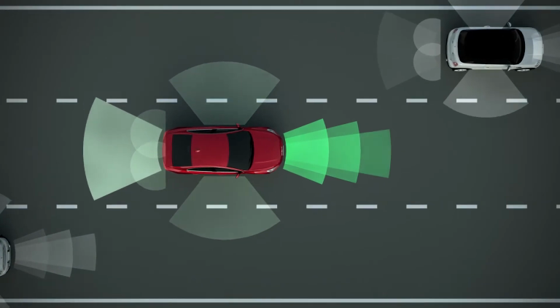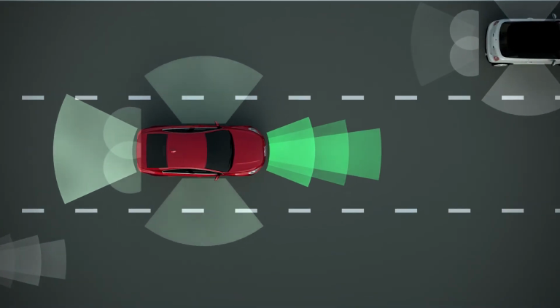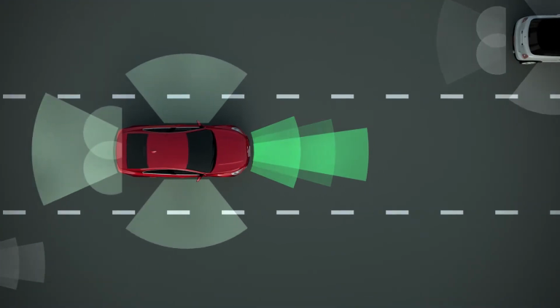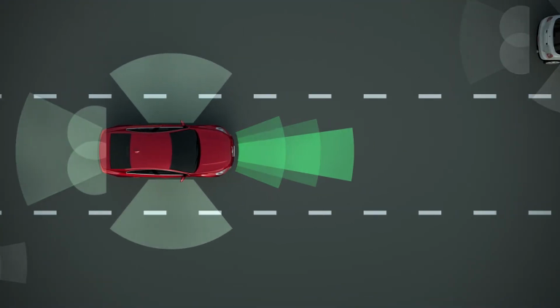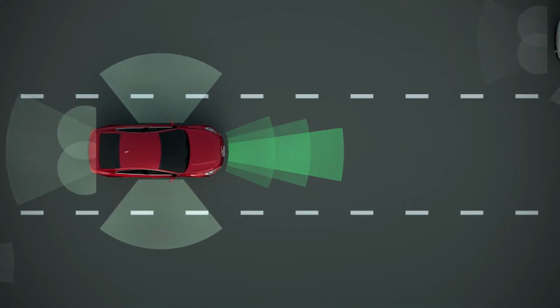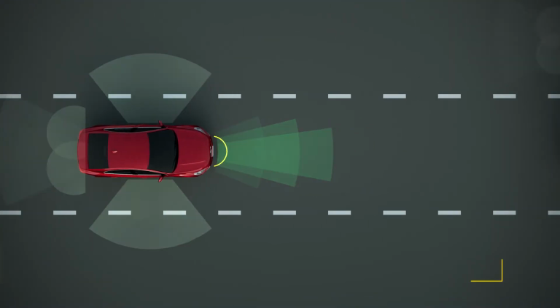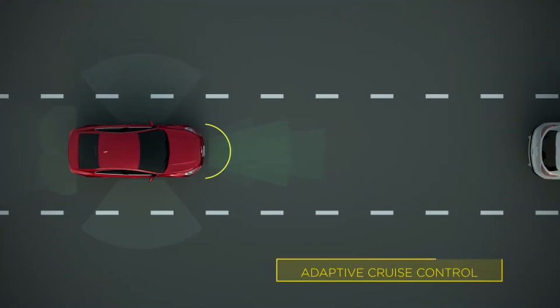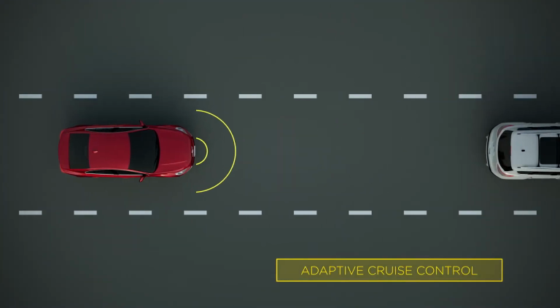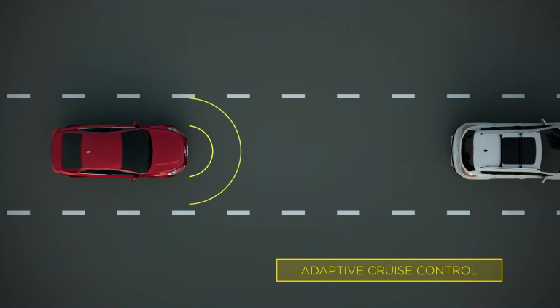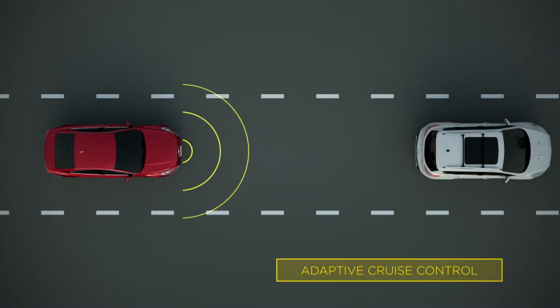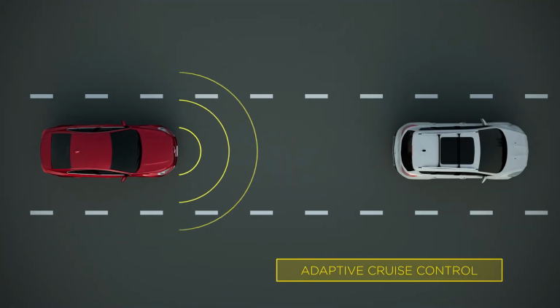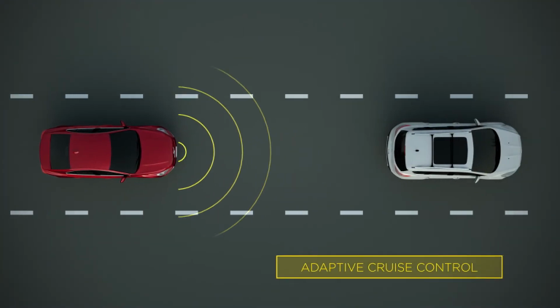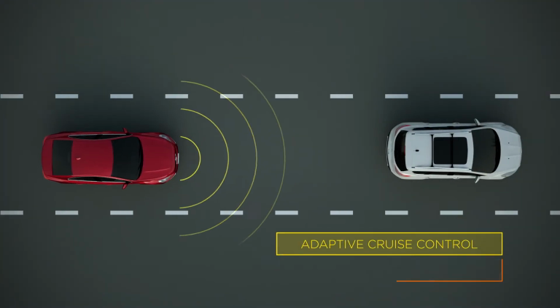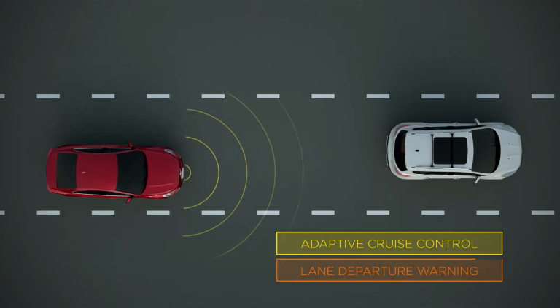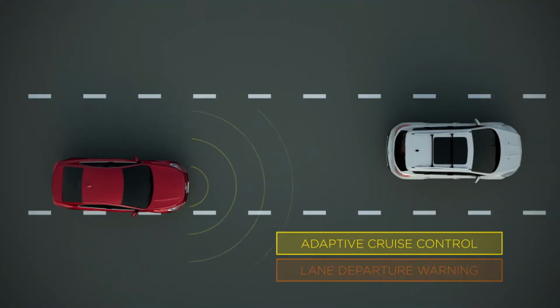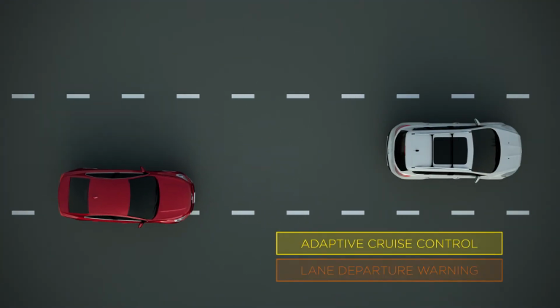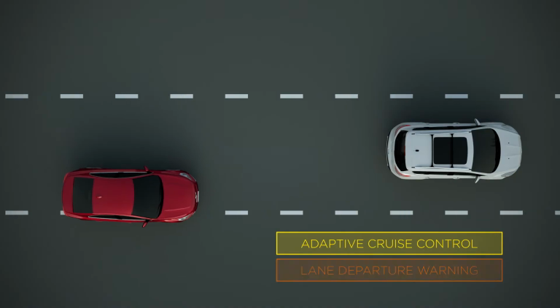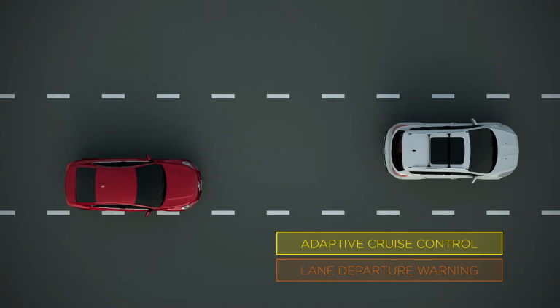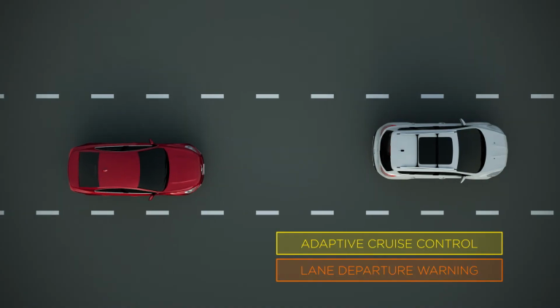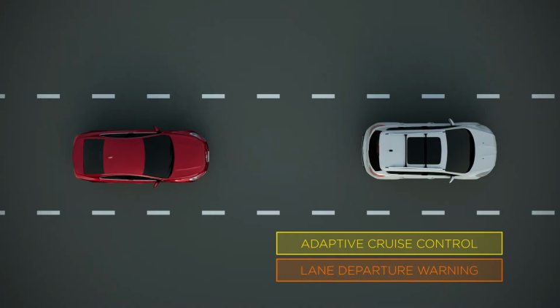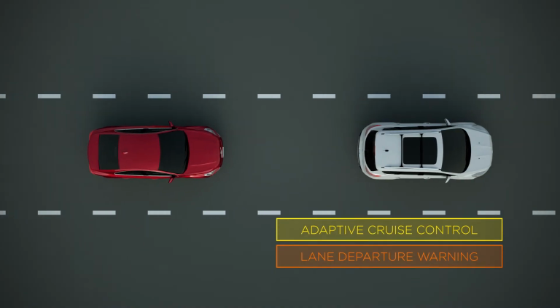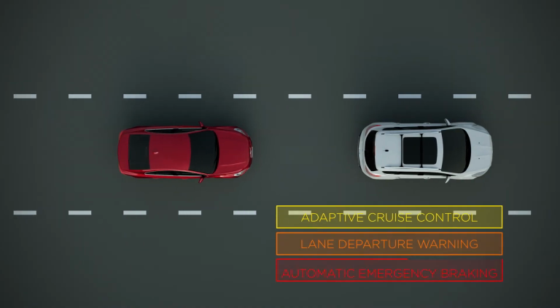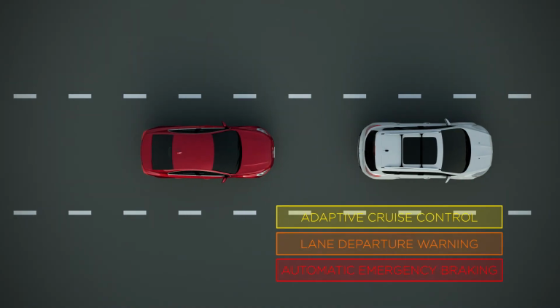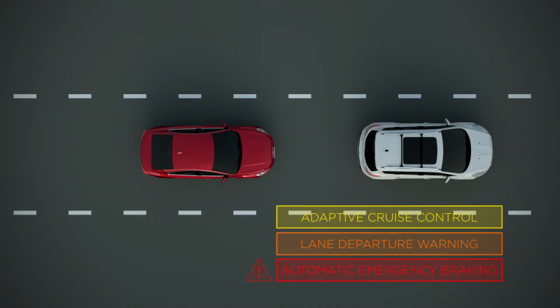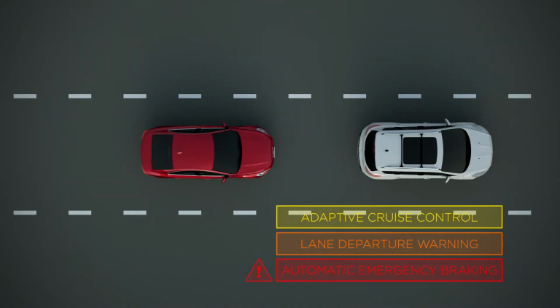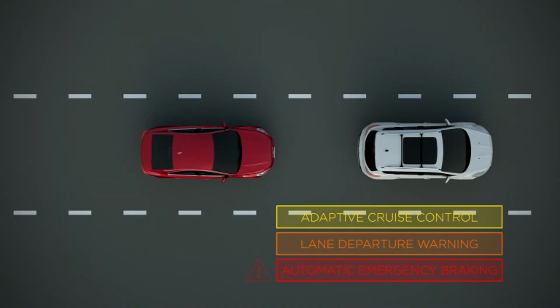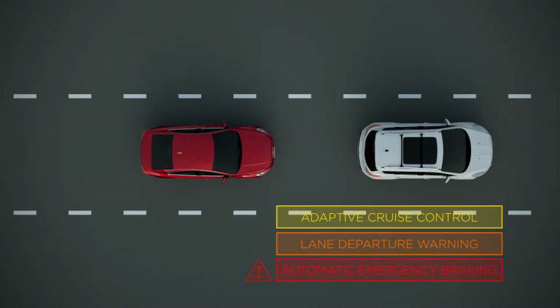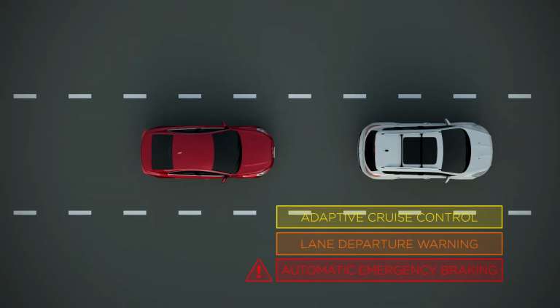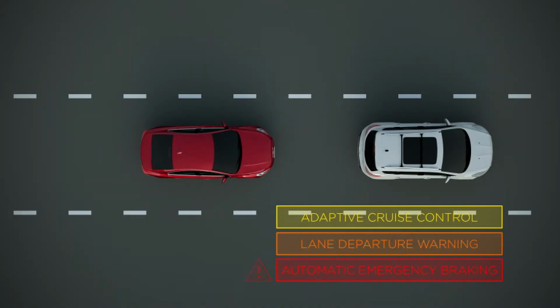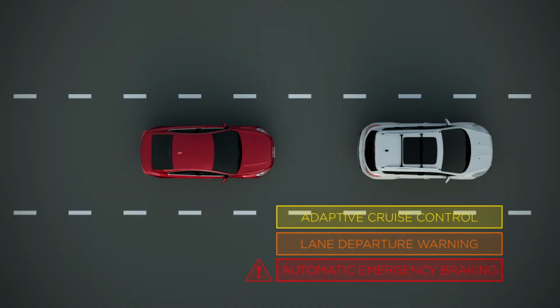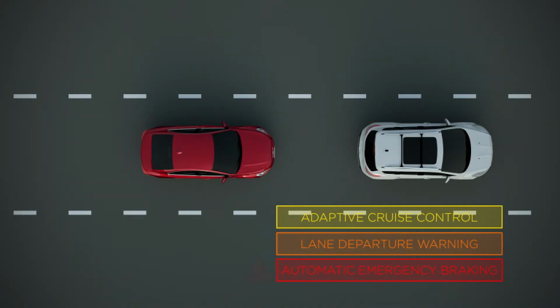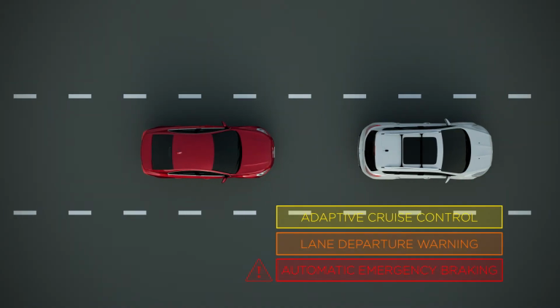Driver Assist Systems can help maintain safe distances, alert the driver if they're drifting out of their lane, or apply the brakes before a driver realizes it's necessary.